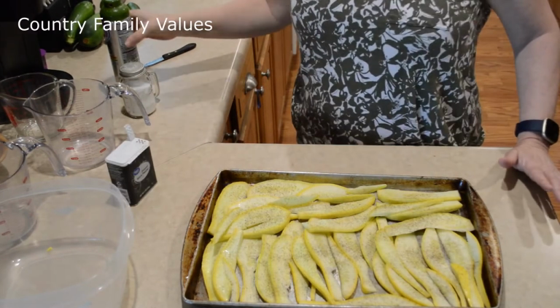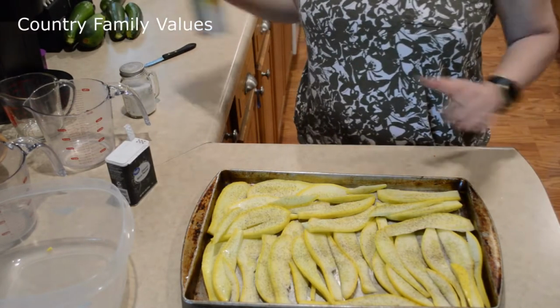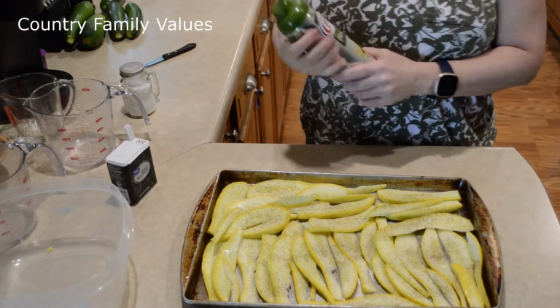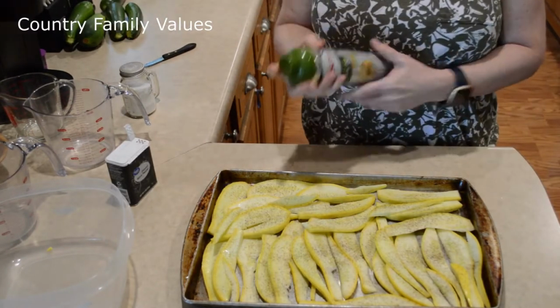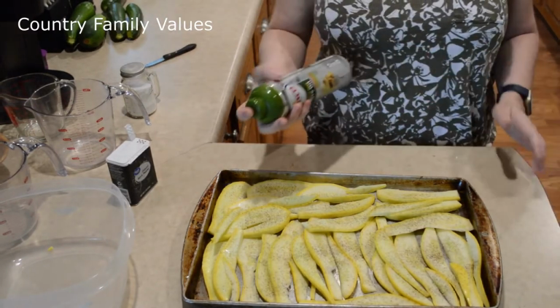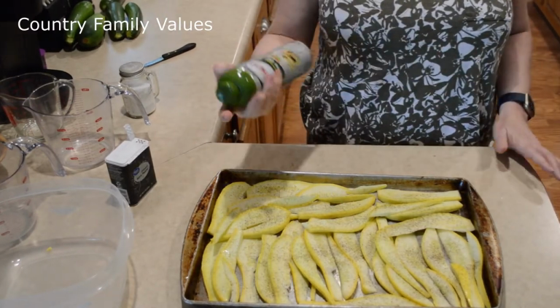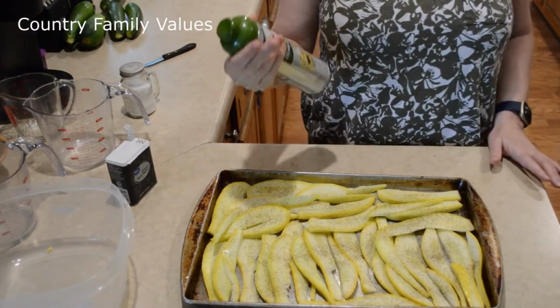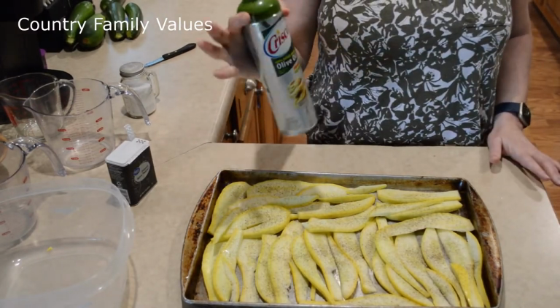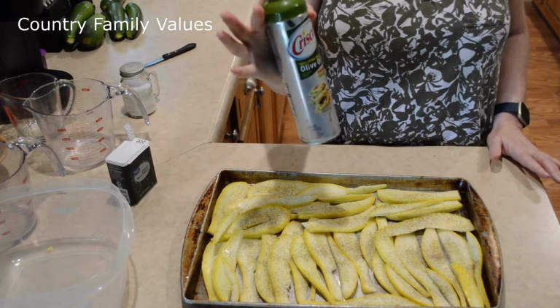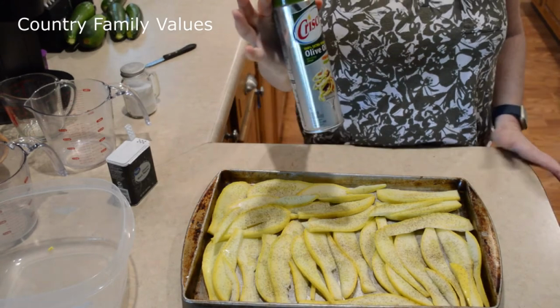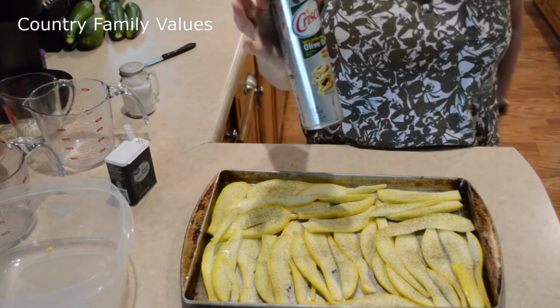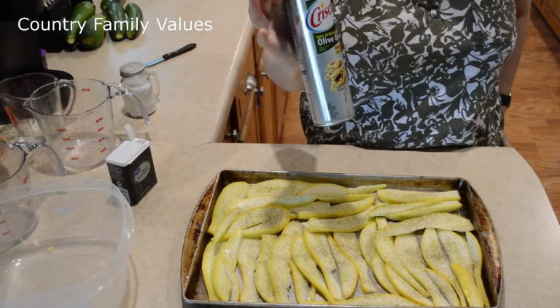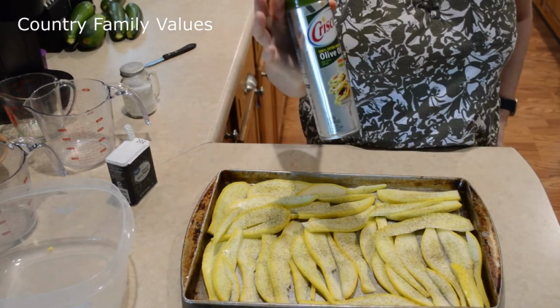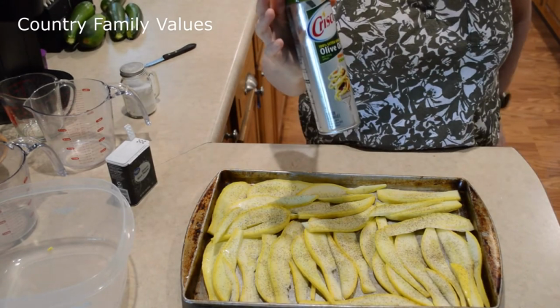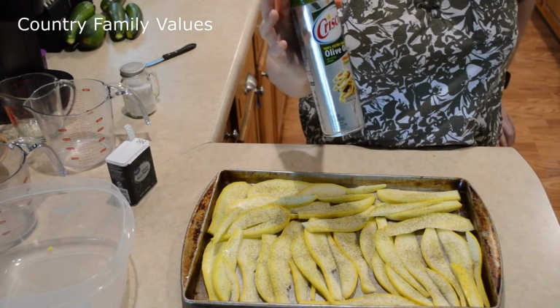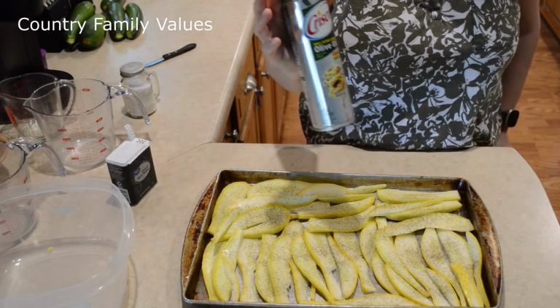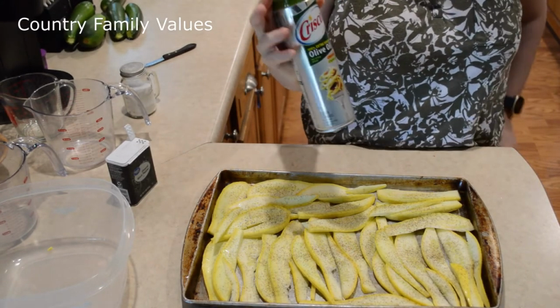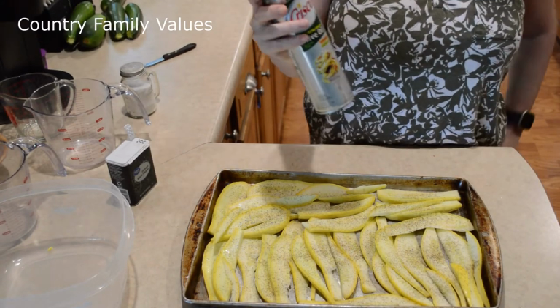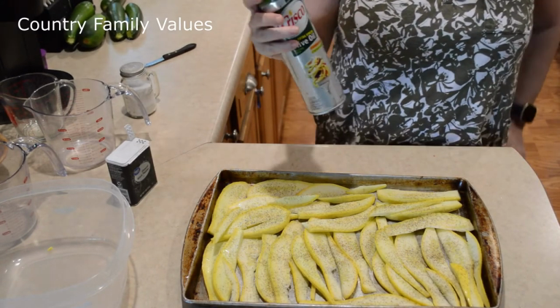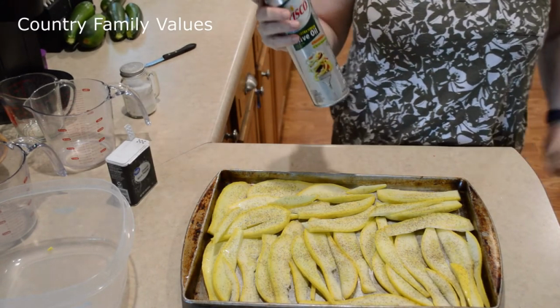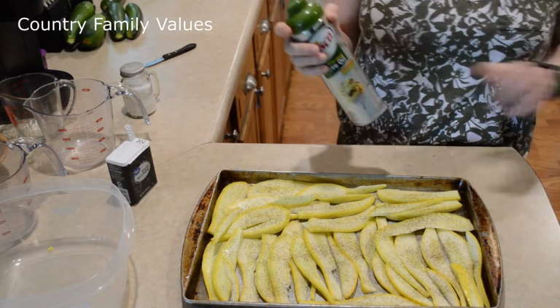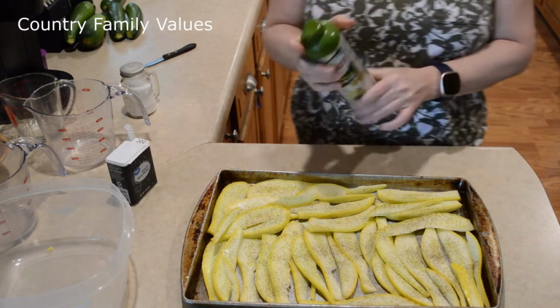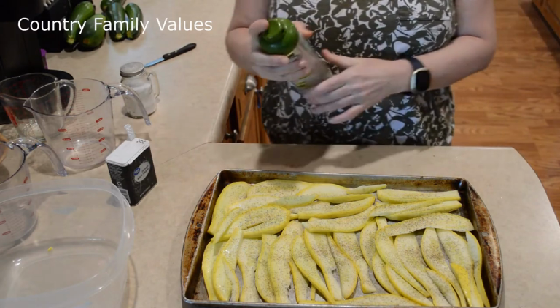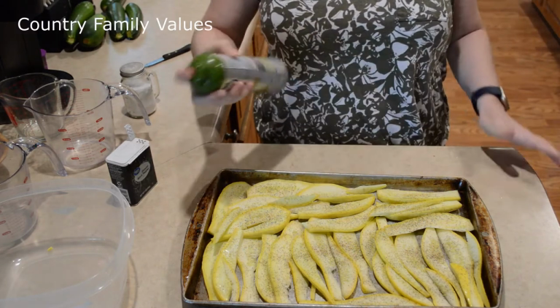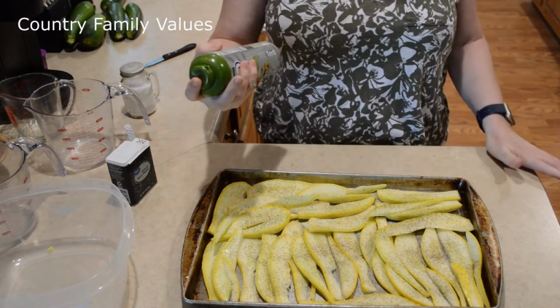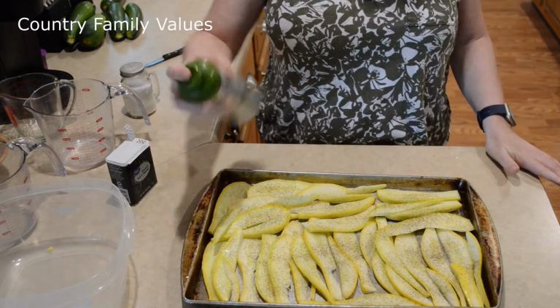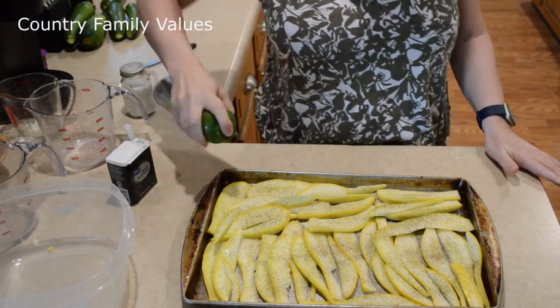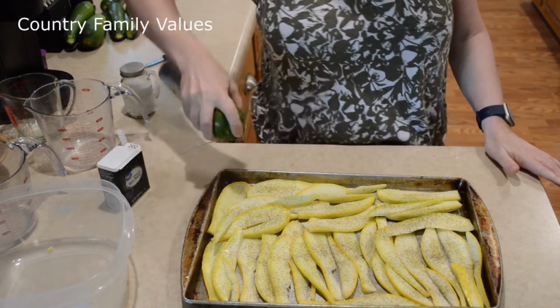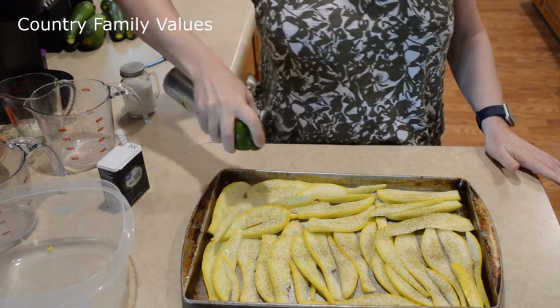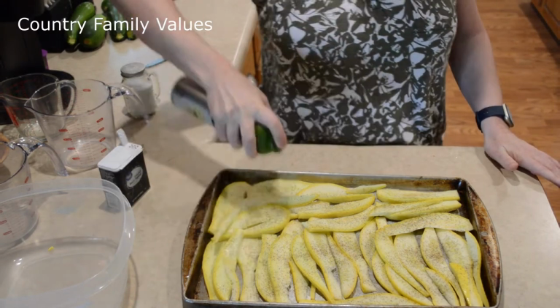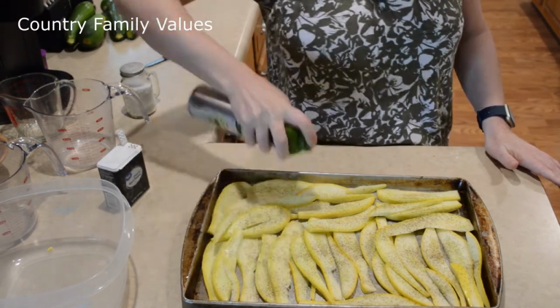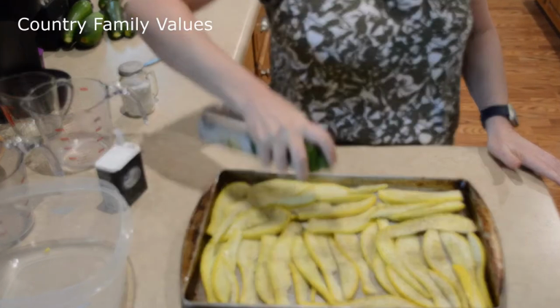I'm going to spray these with some olive oil spray. You can use regular olive oil and just brush it on if you want, but to me this is real easy.